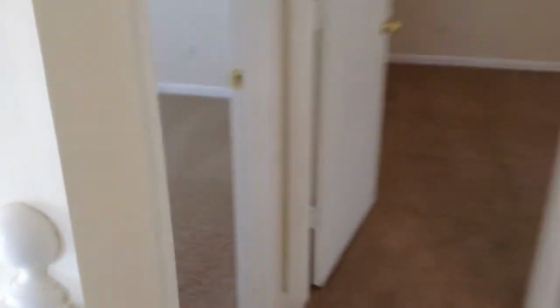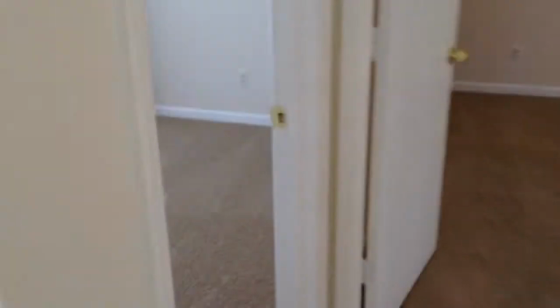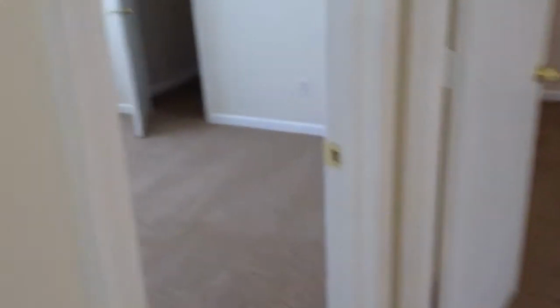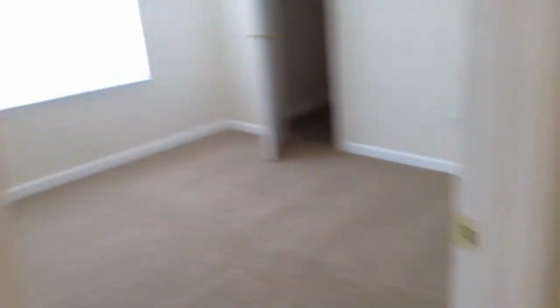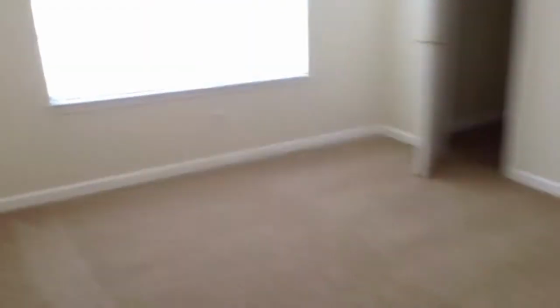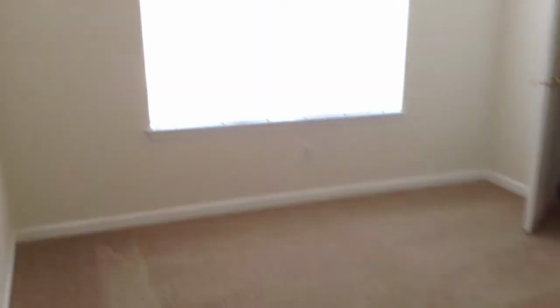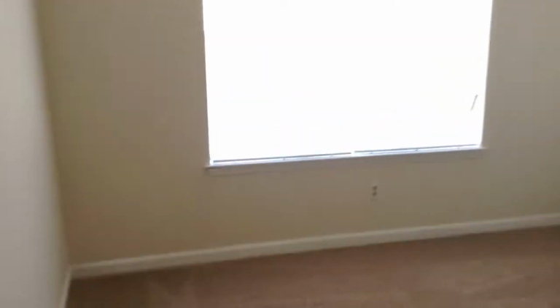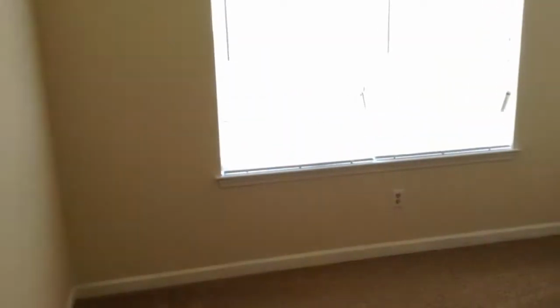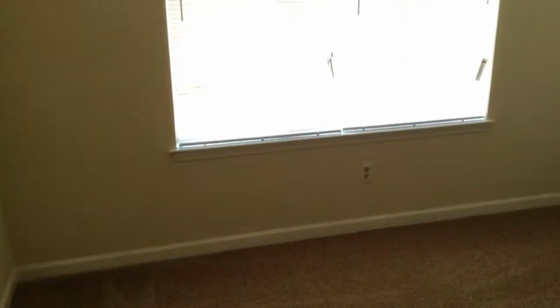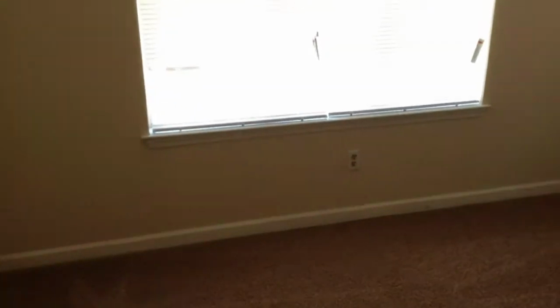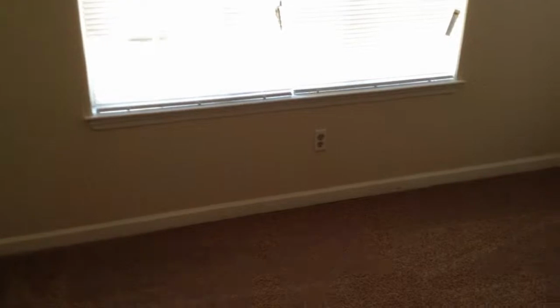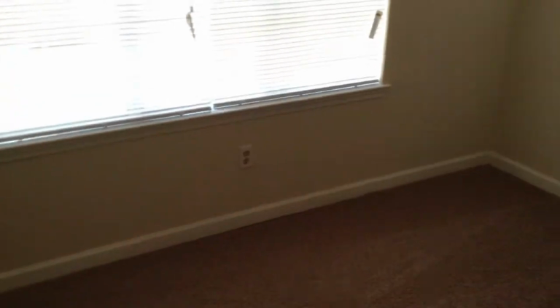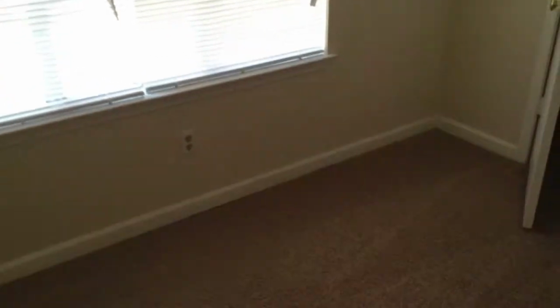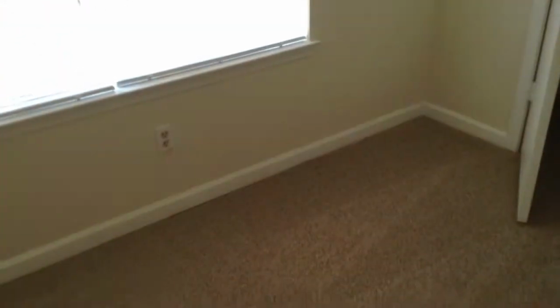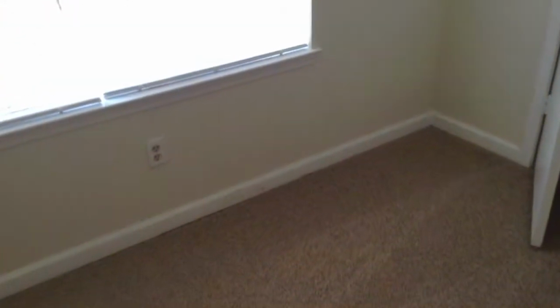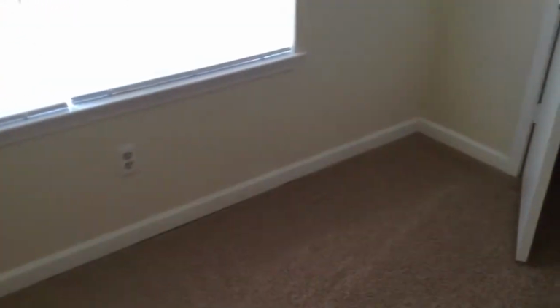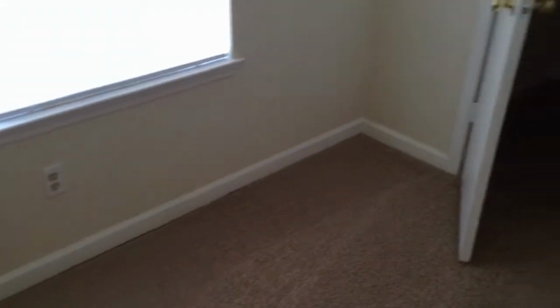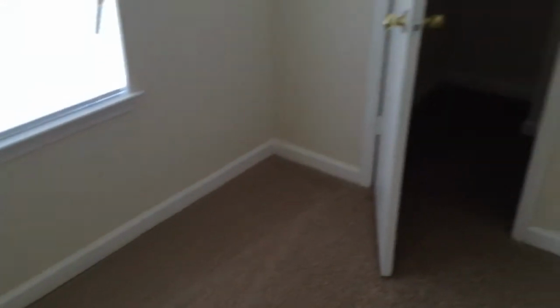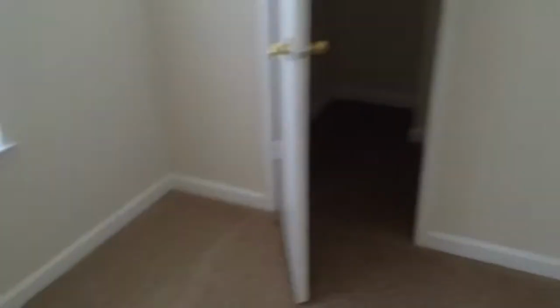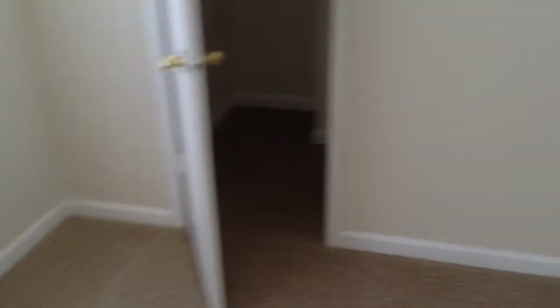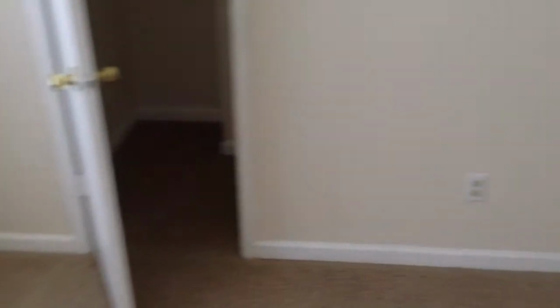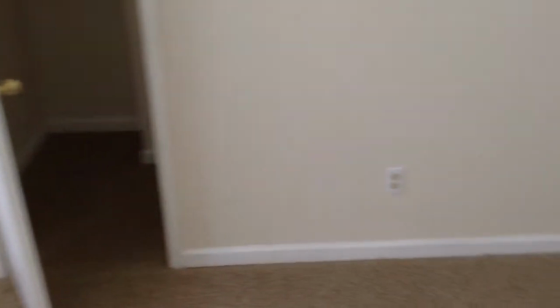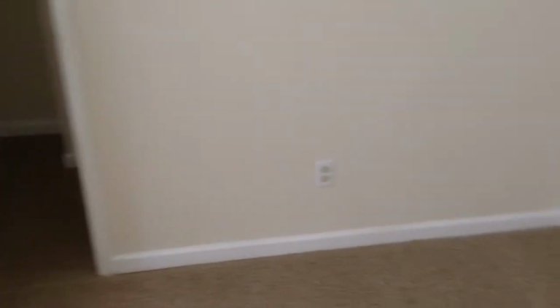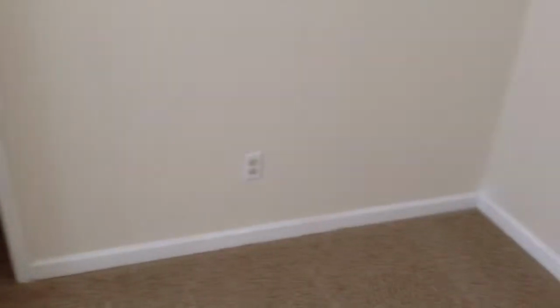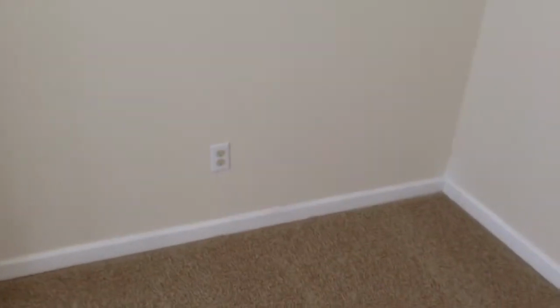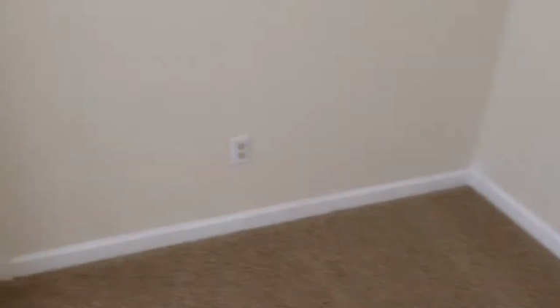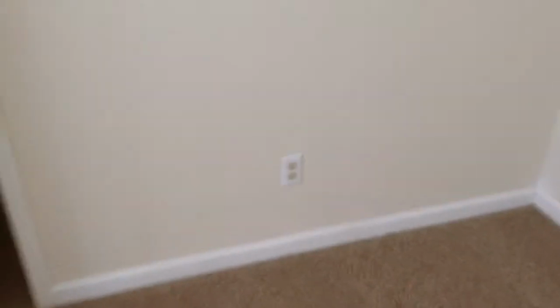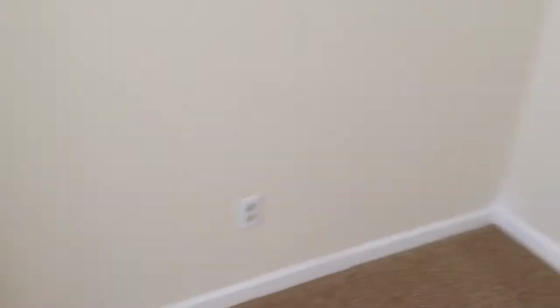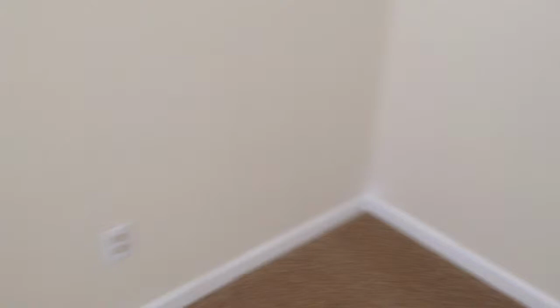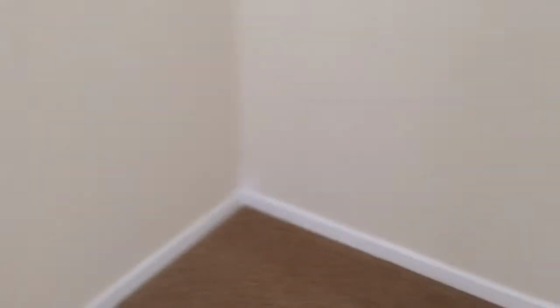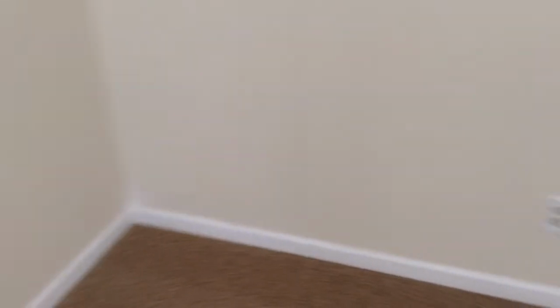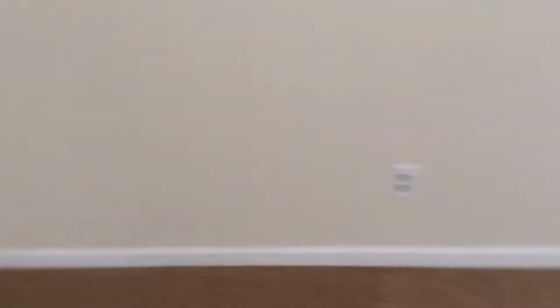Here's bedroom number one. There are marks on the woodwork and in the closet.